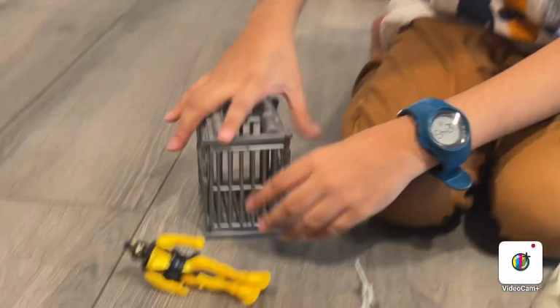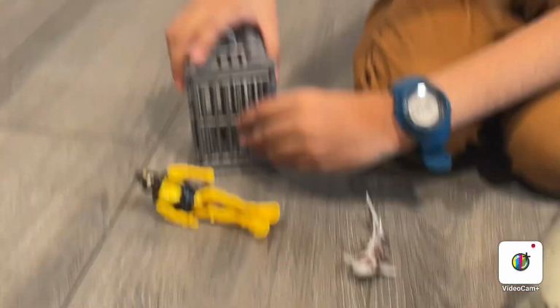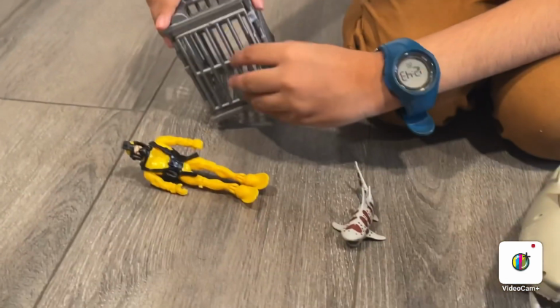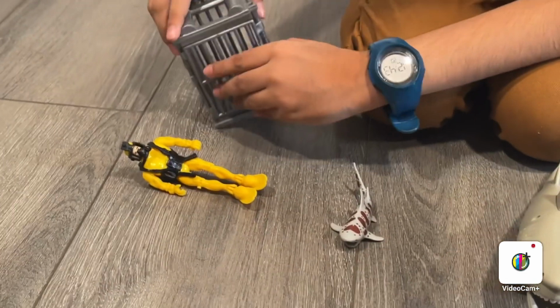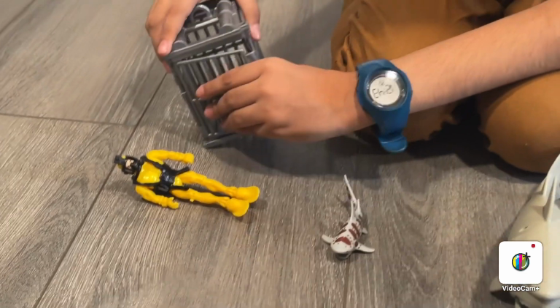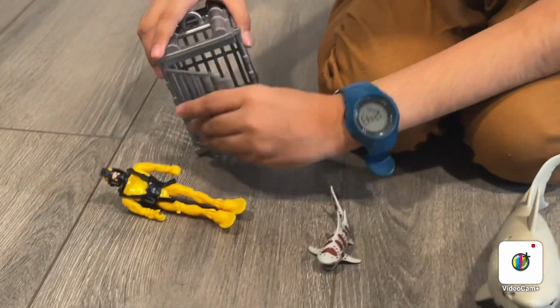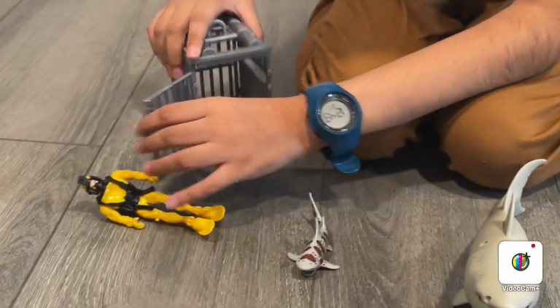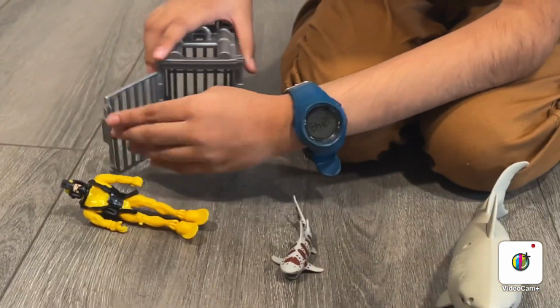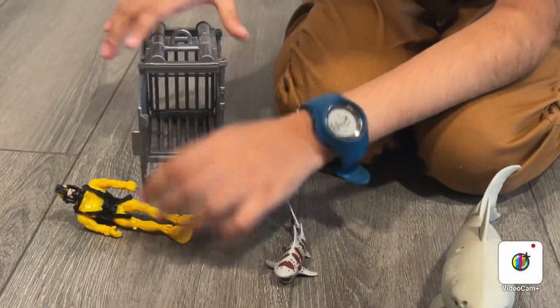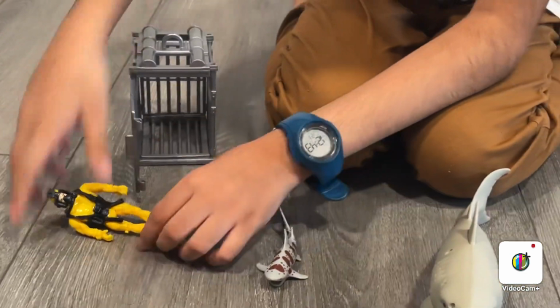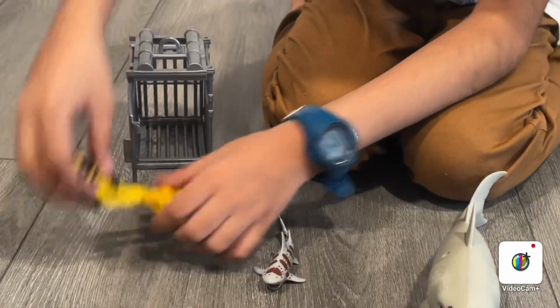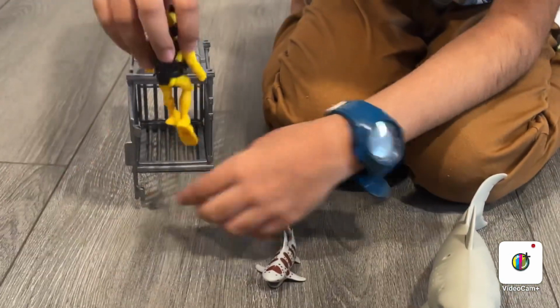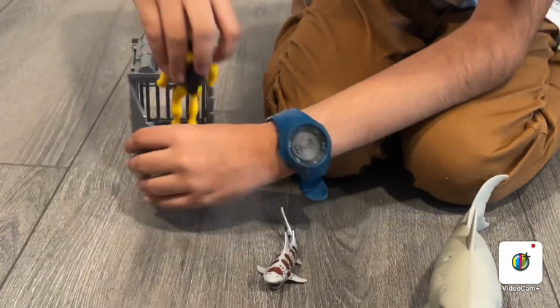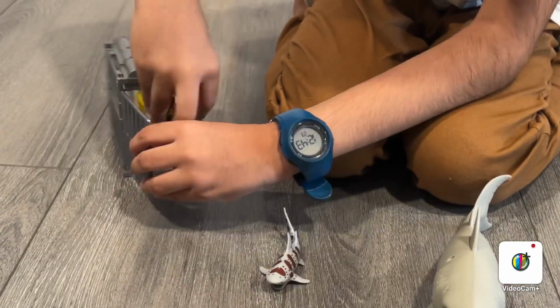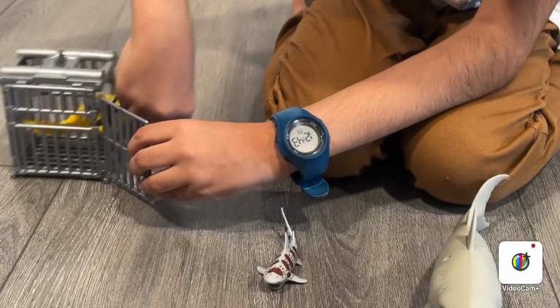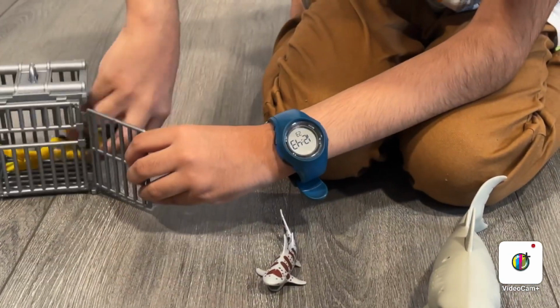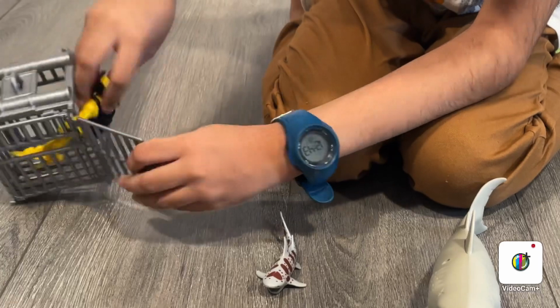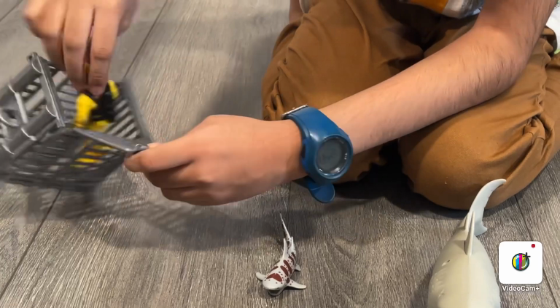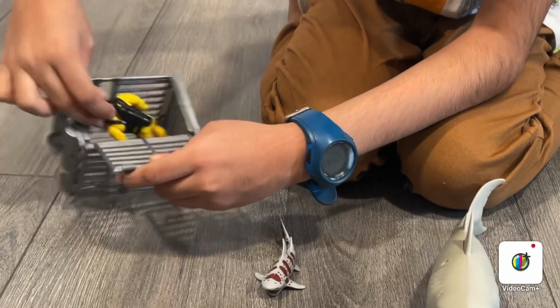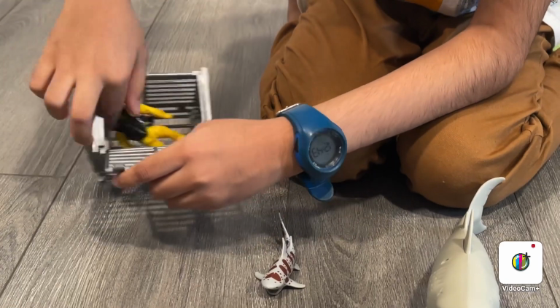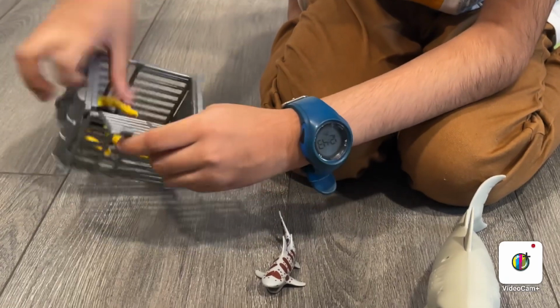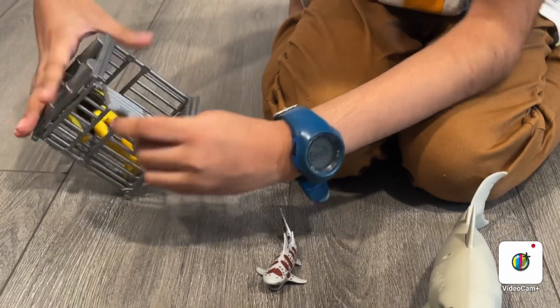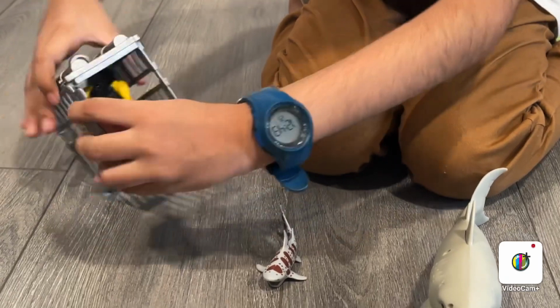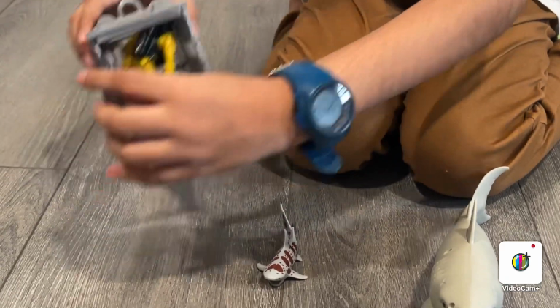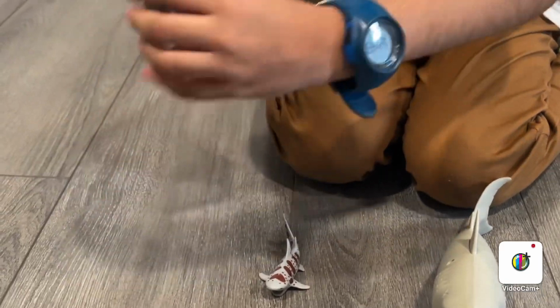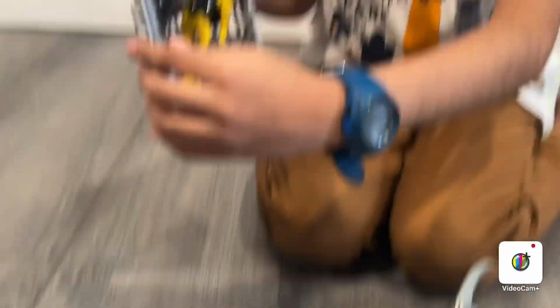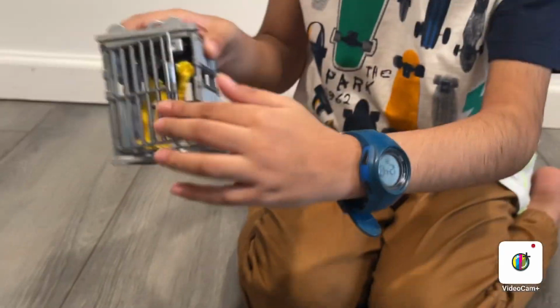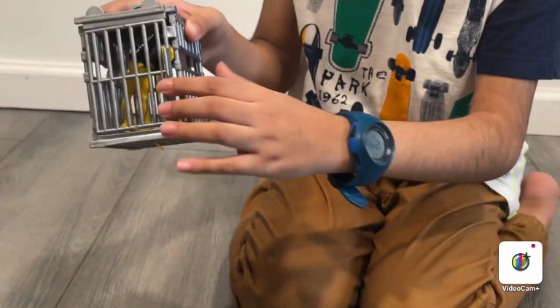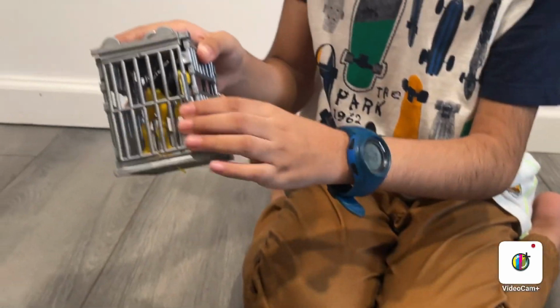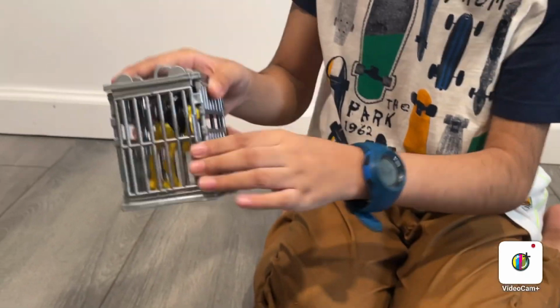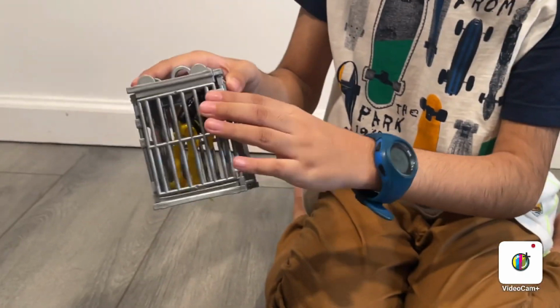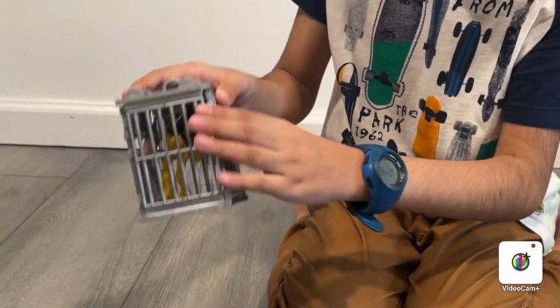Now I'm going to open the cage — like this. And you can go here. Now I'm going to close it.